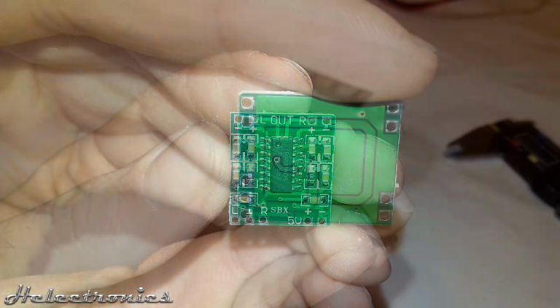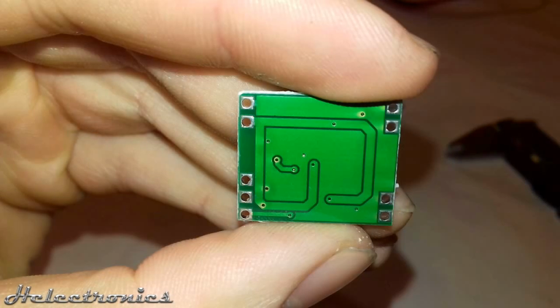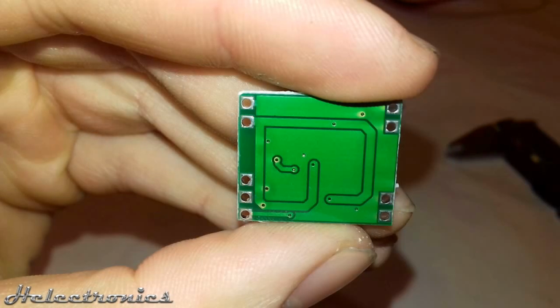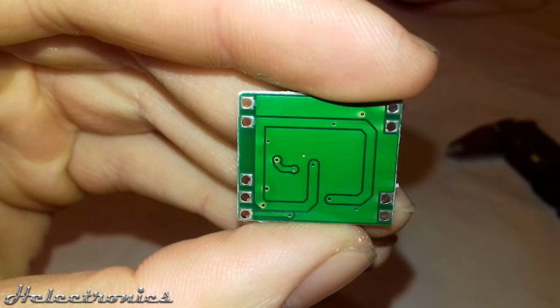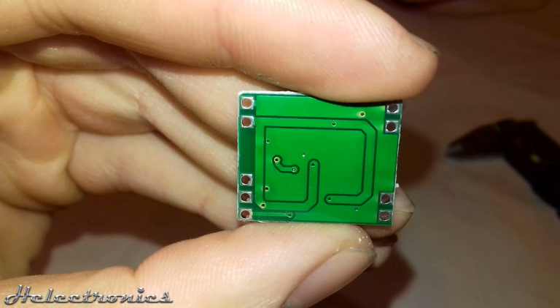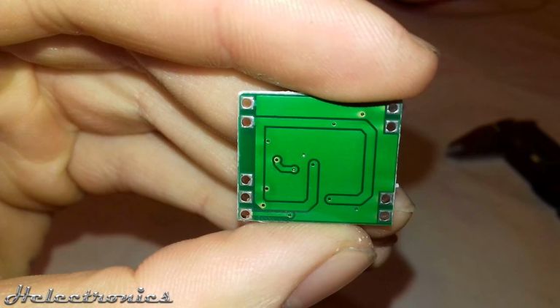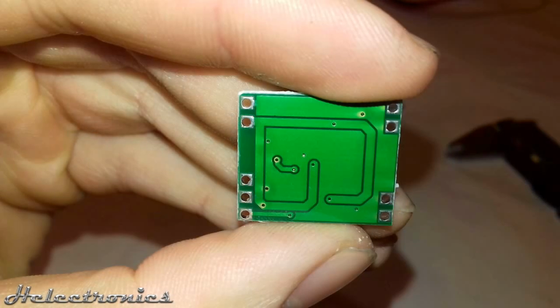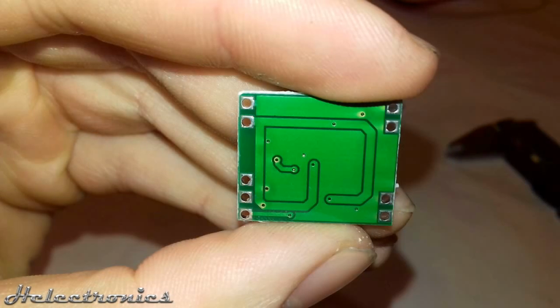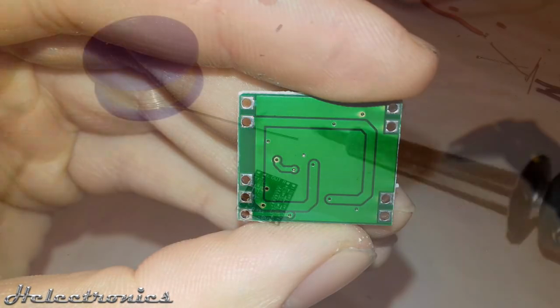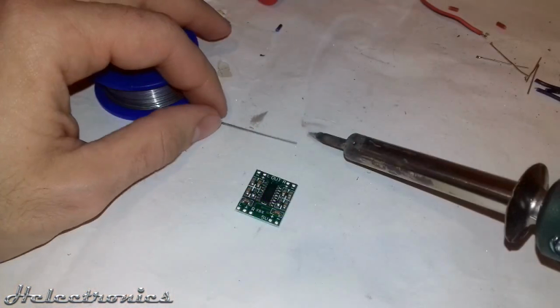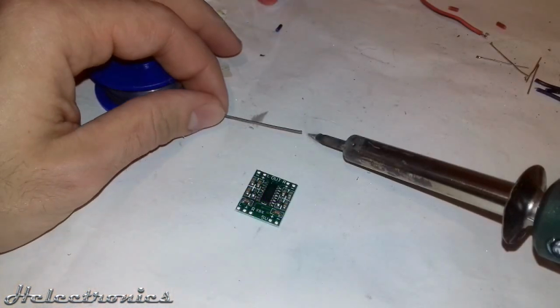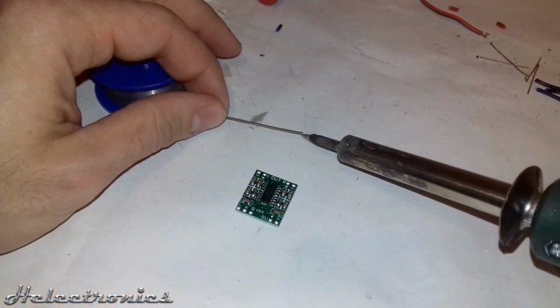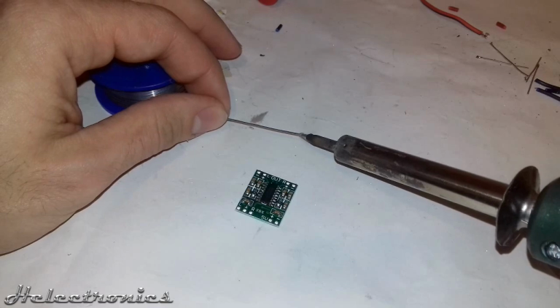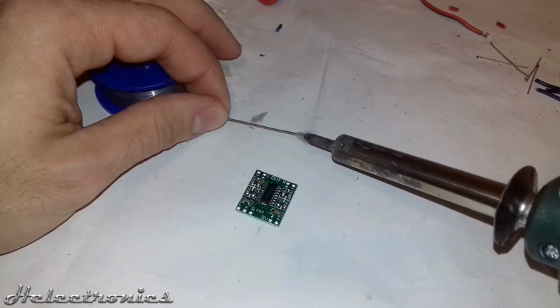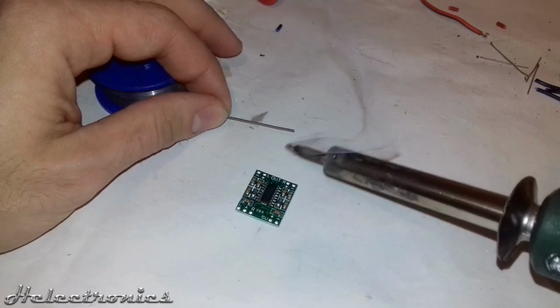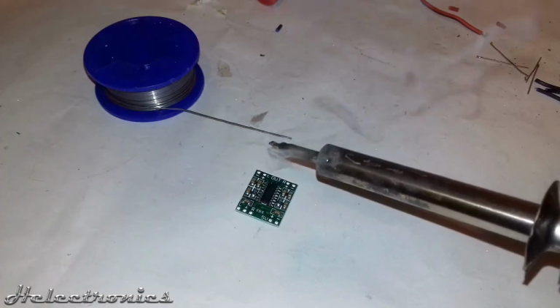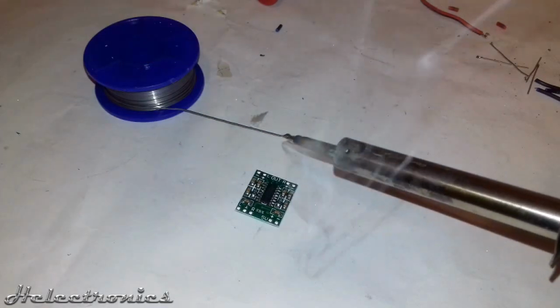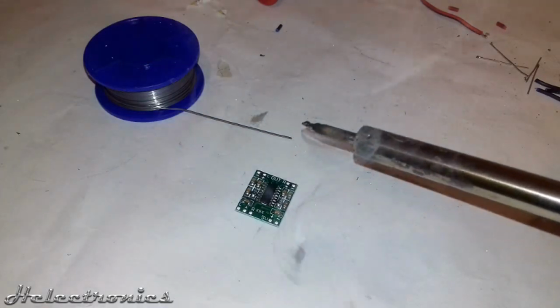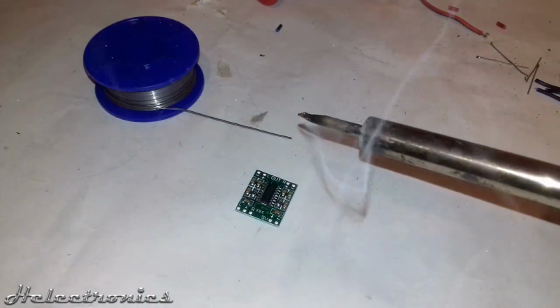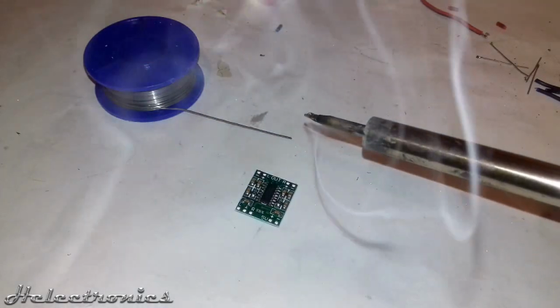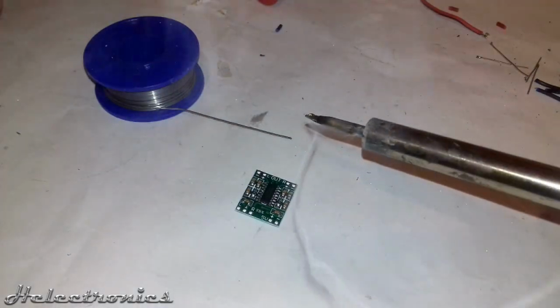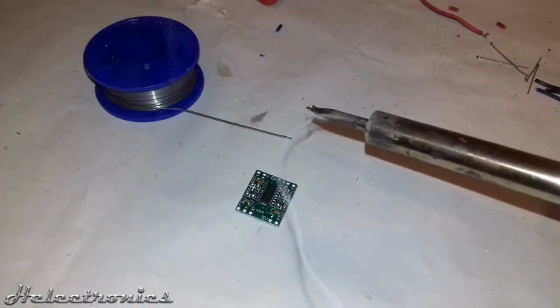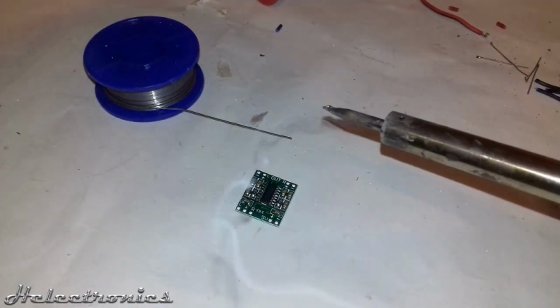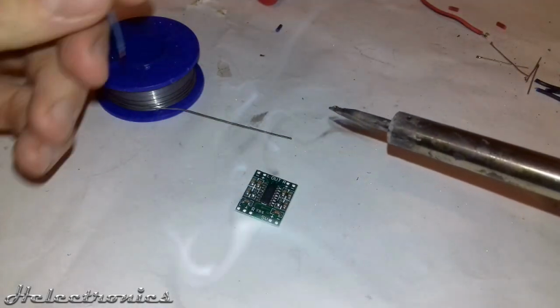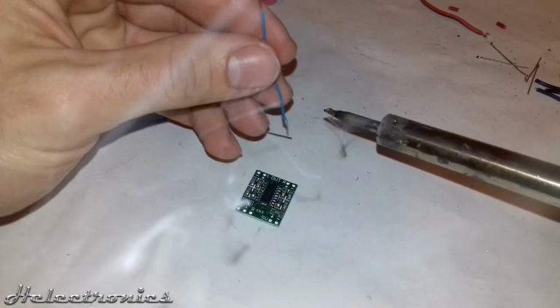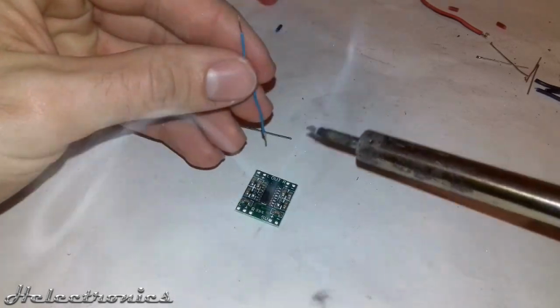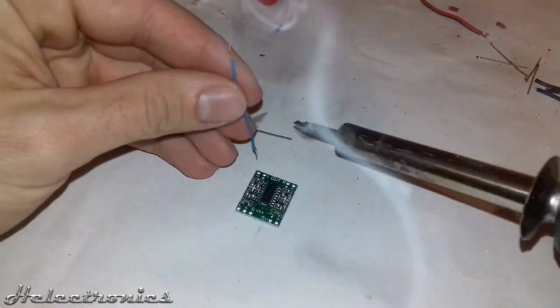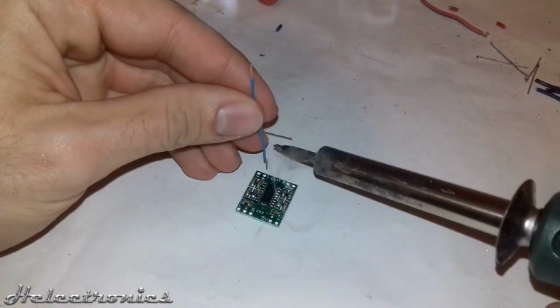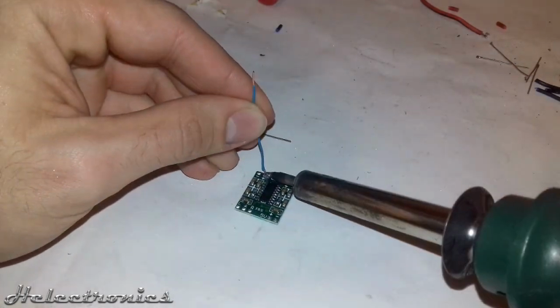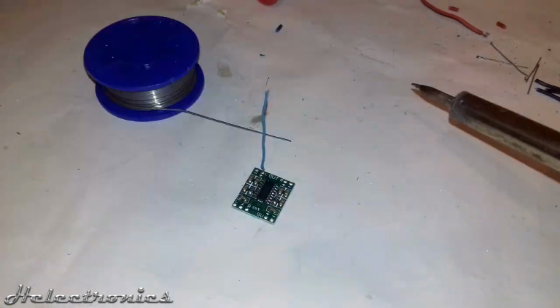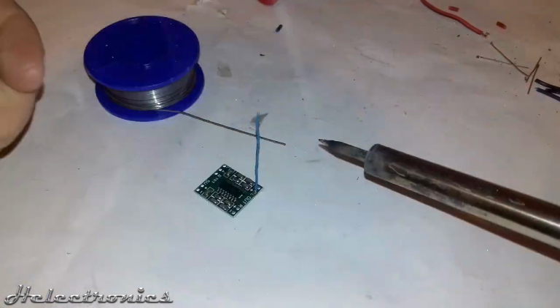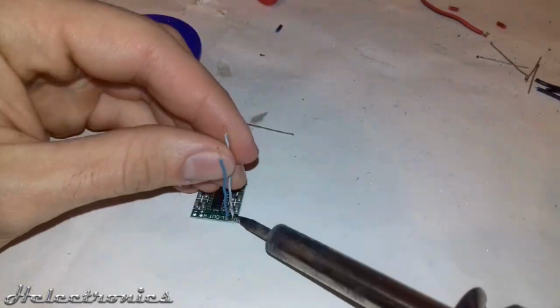On the back side only a few thick traces can be seen. To power up and test the board I have to solder wires so it will be easier to connect it to the breadboard. I sped up the video while I solder the wires on the board.